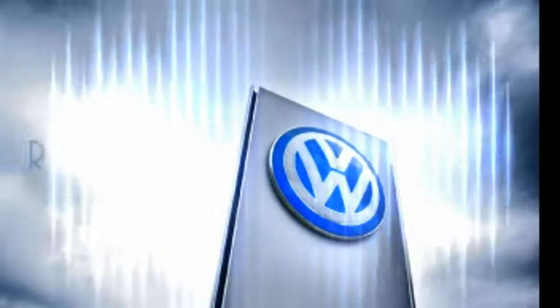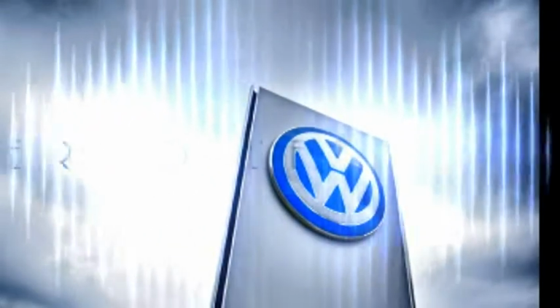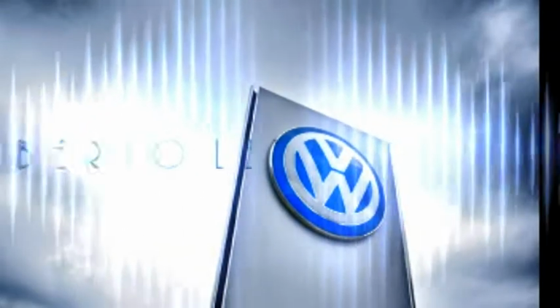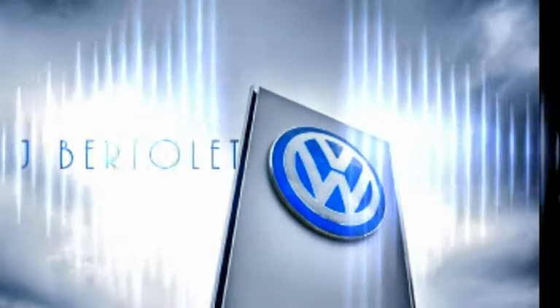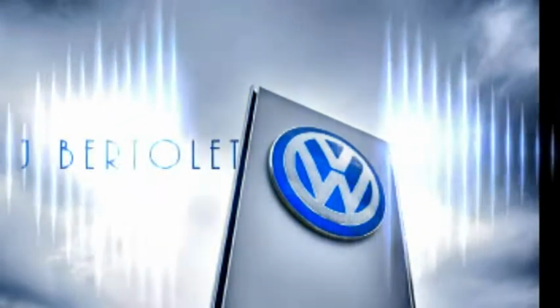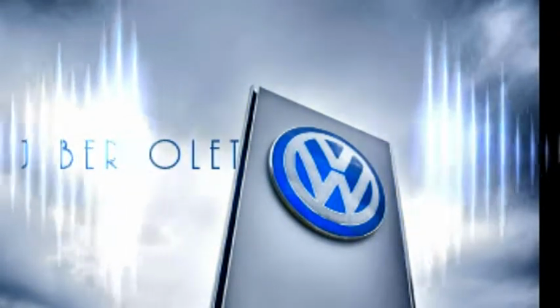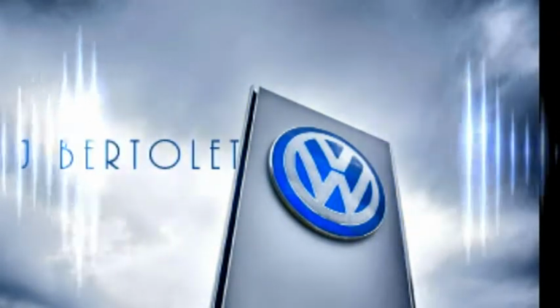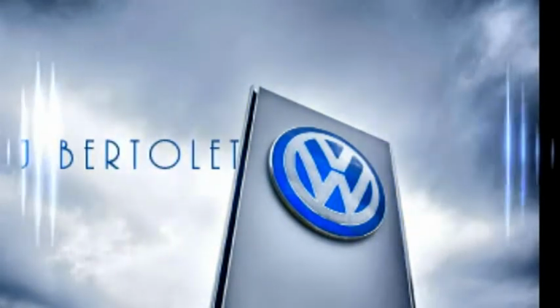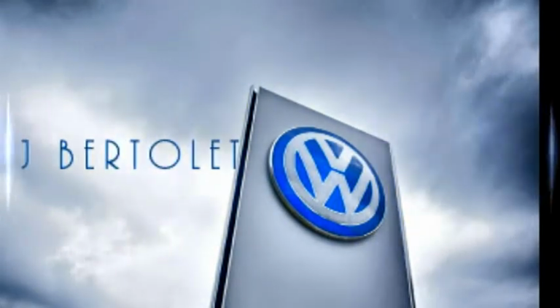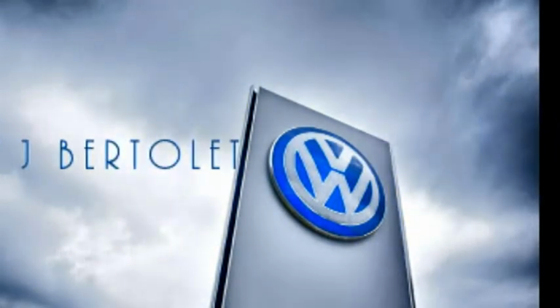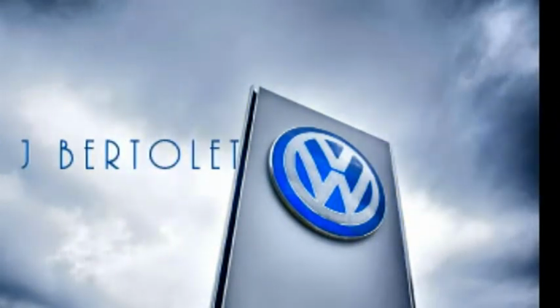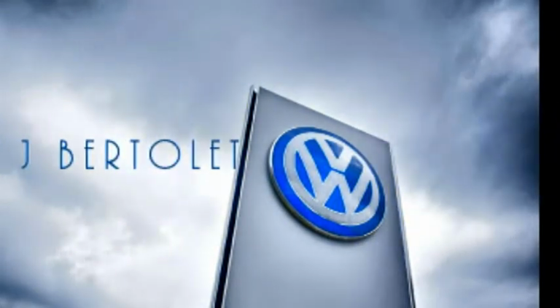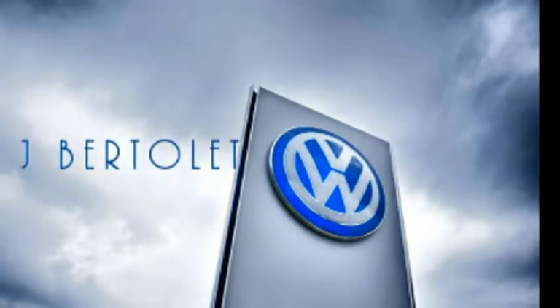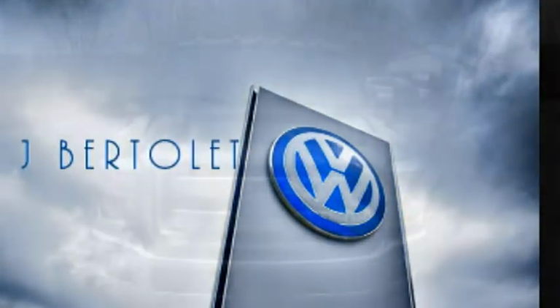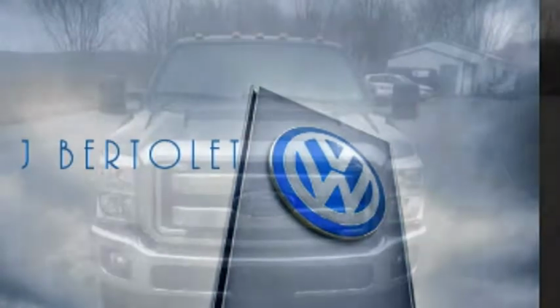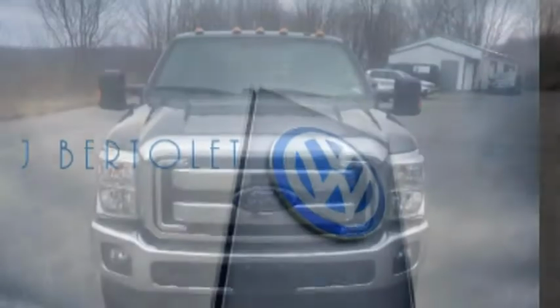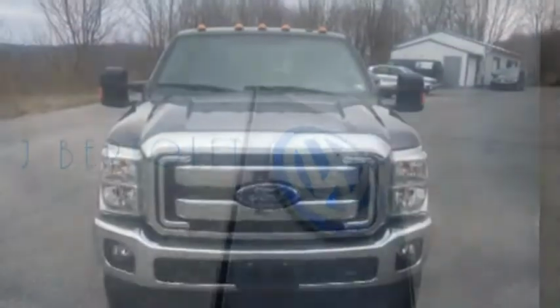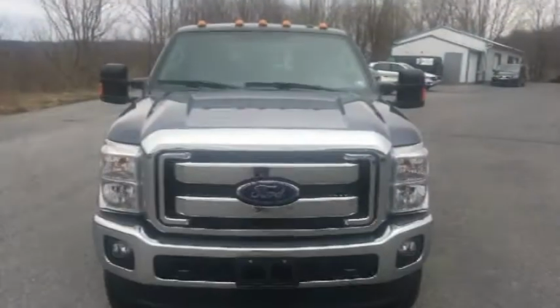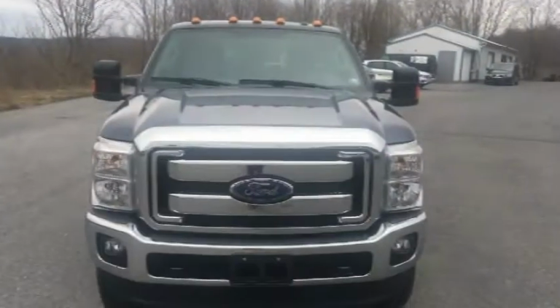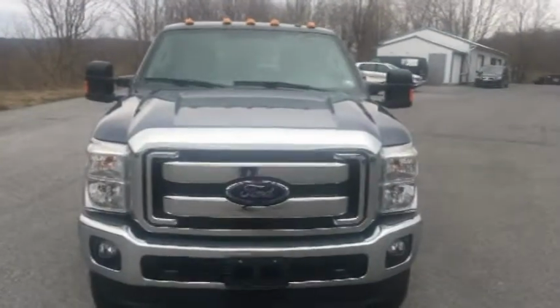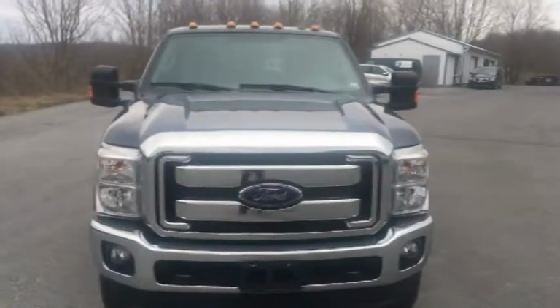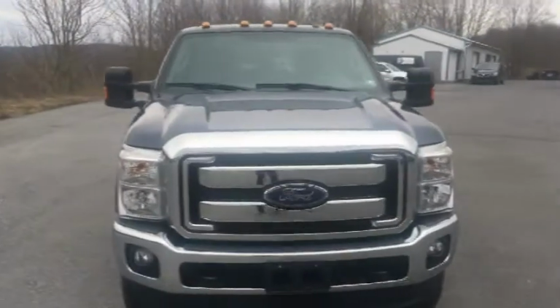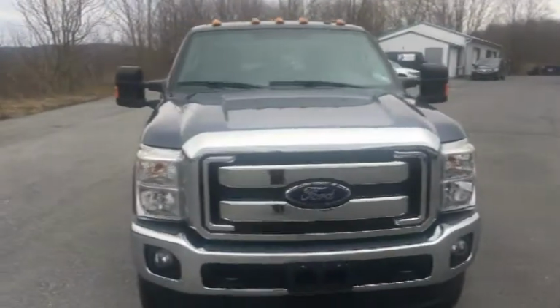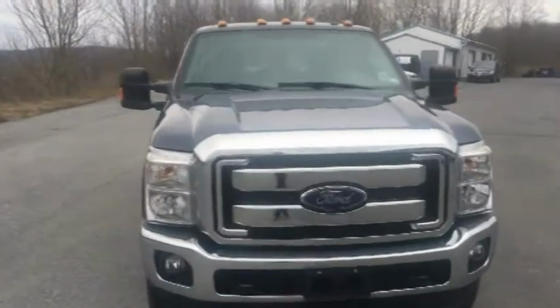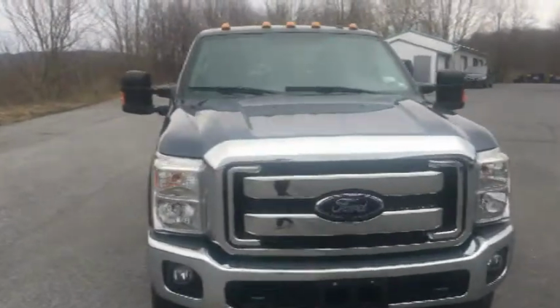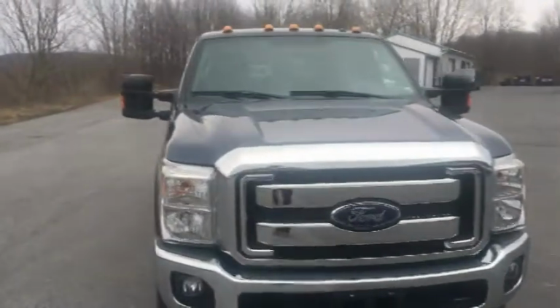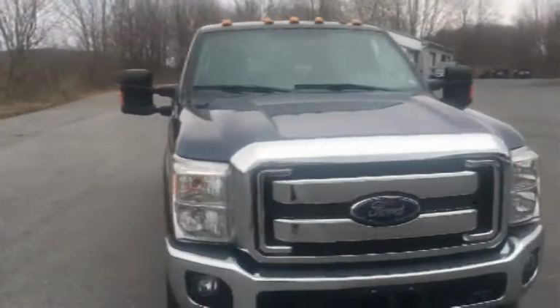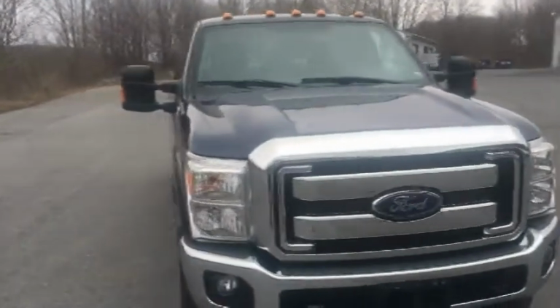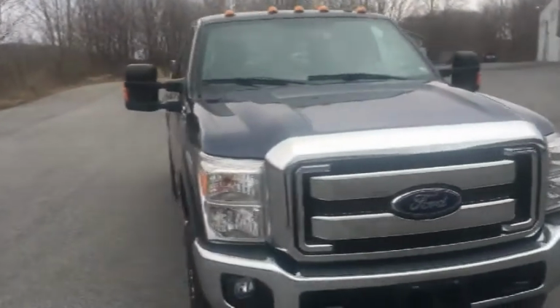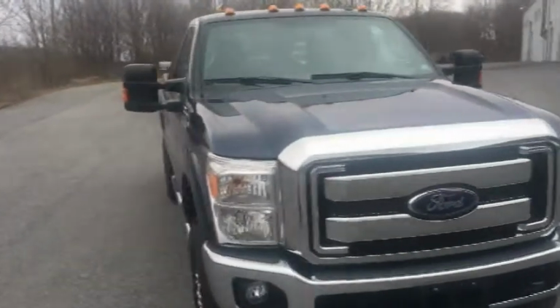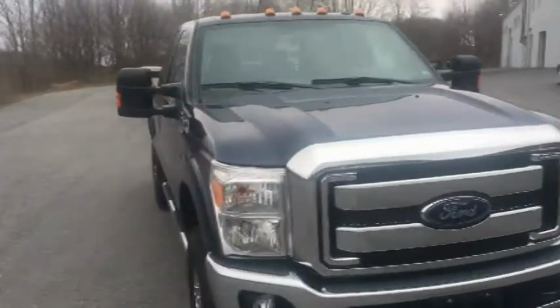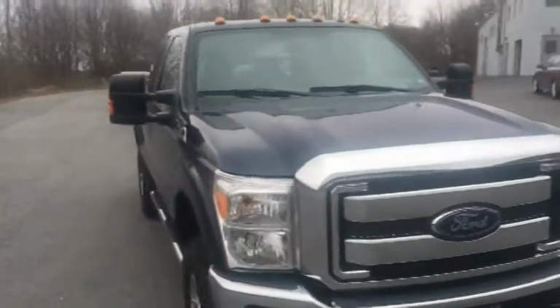Hello everybody, this is John and I'm back with Andy. Today we're taking a look at something big — something huge. It is a big truck, John.